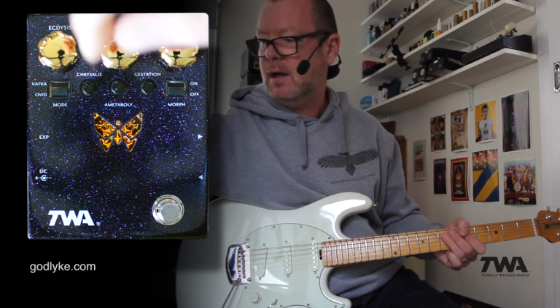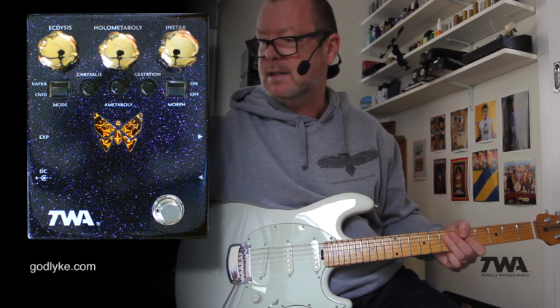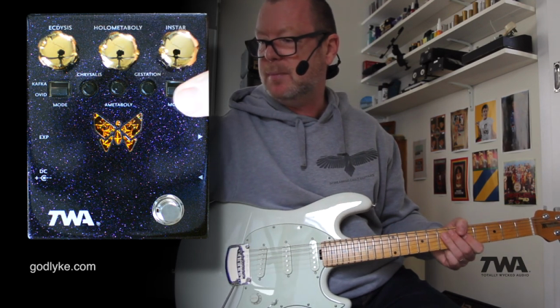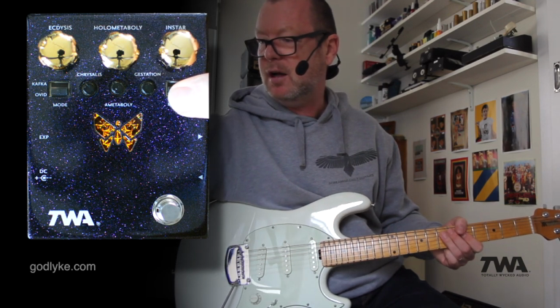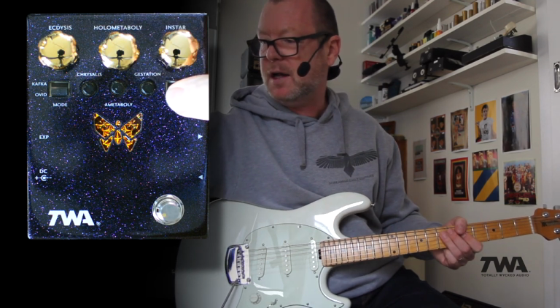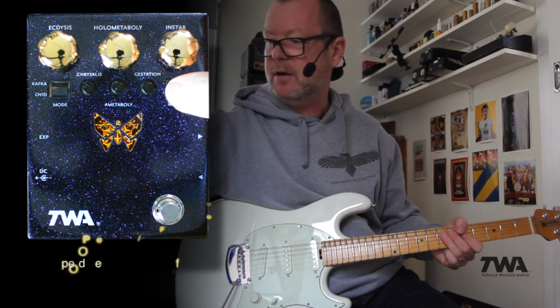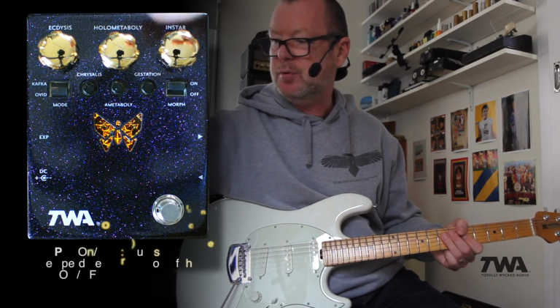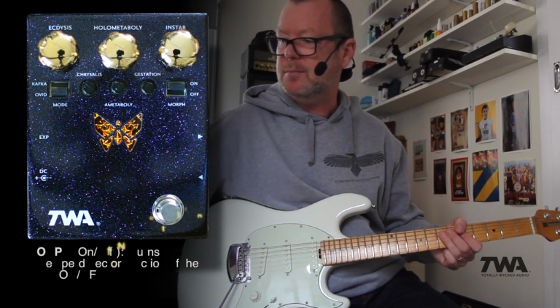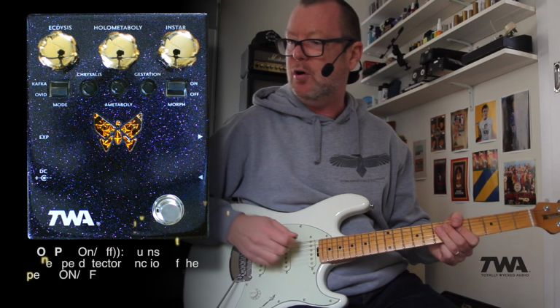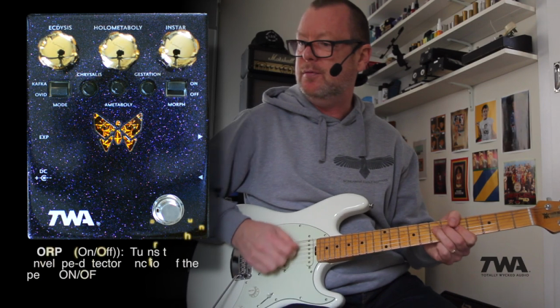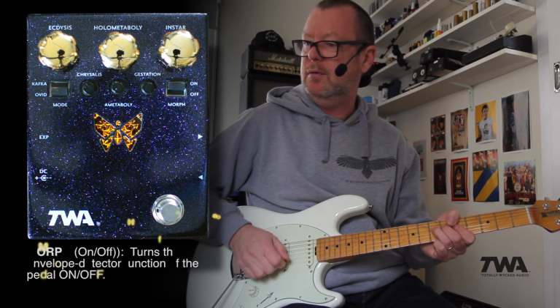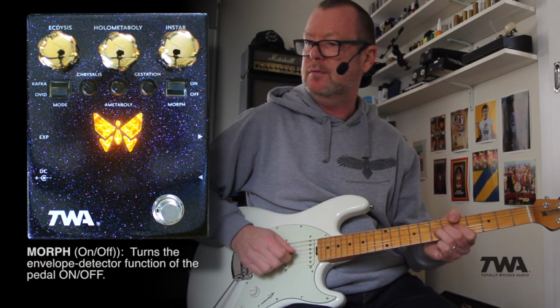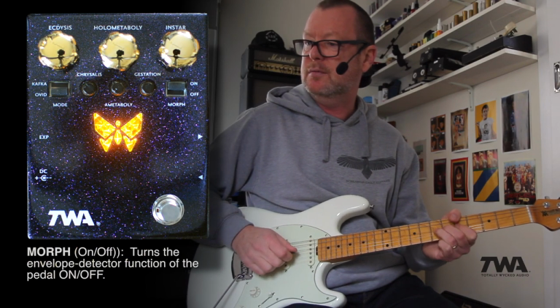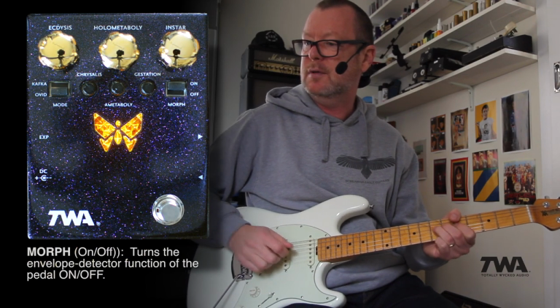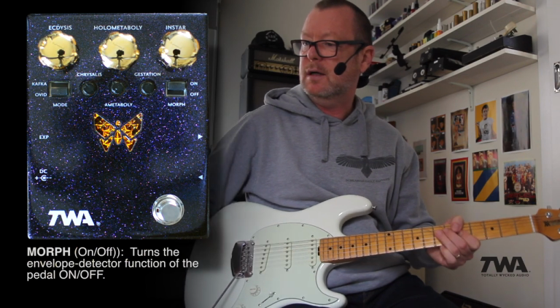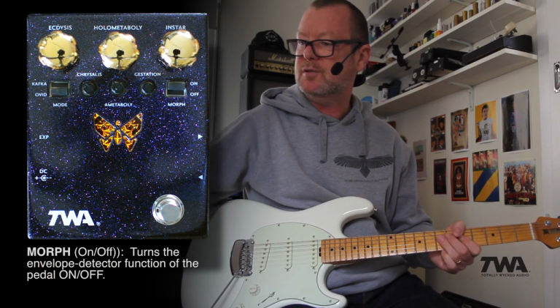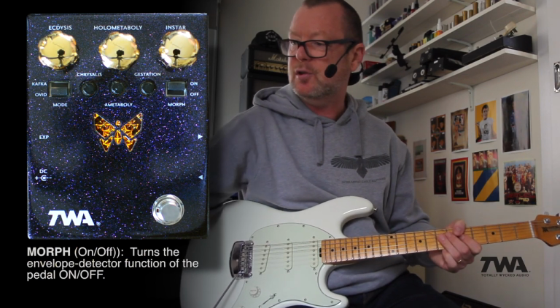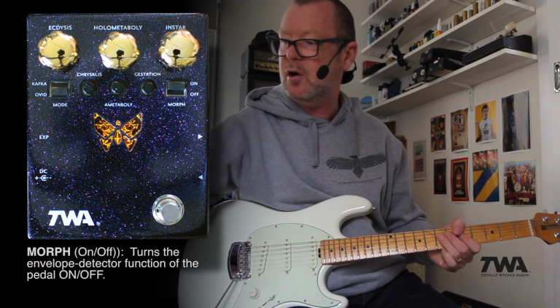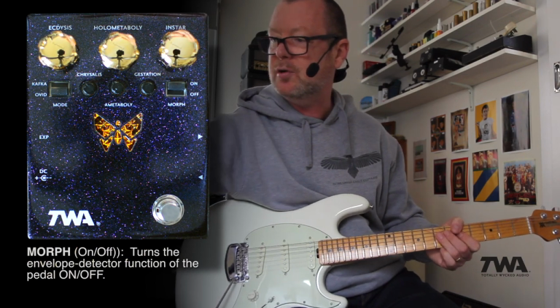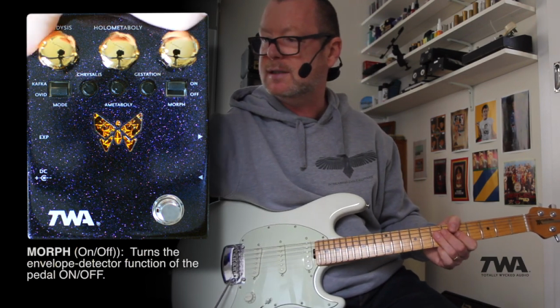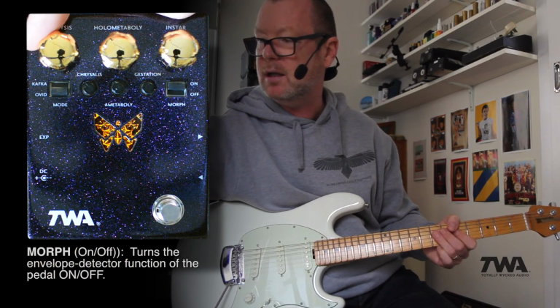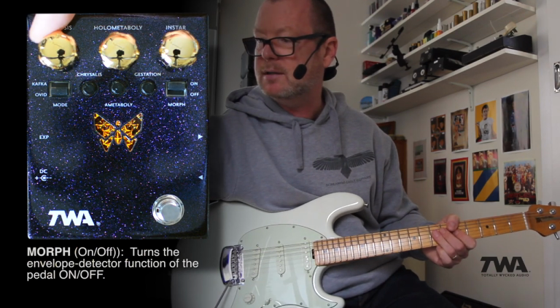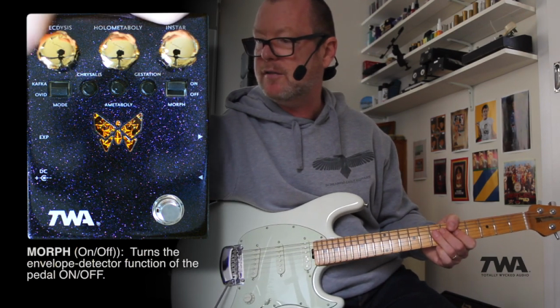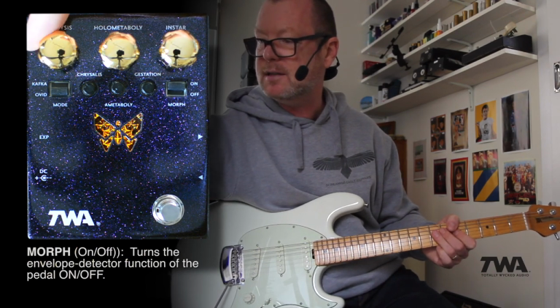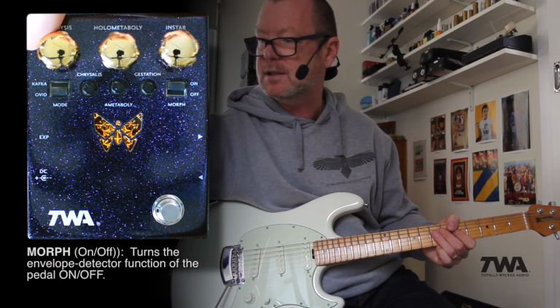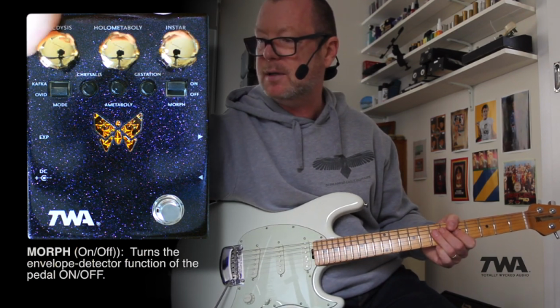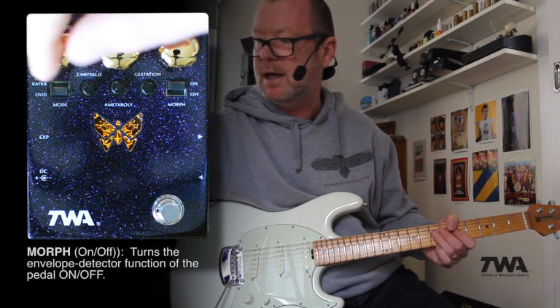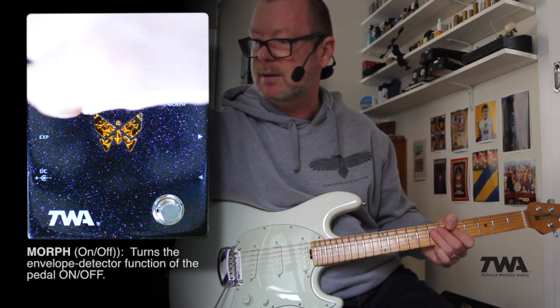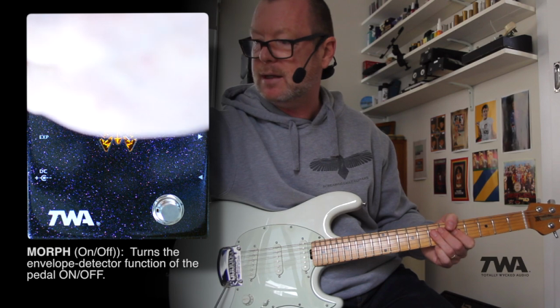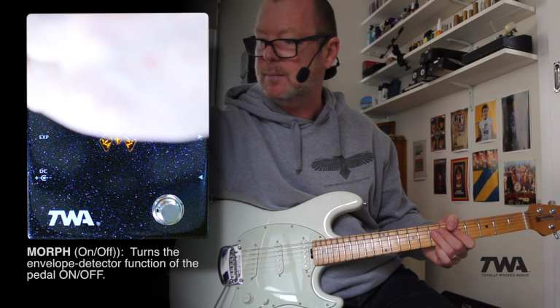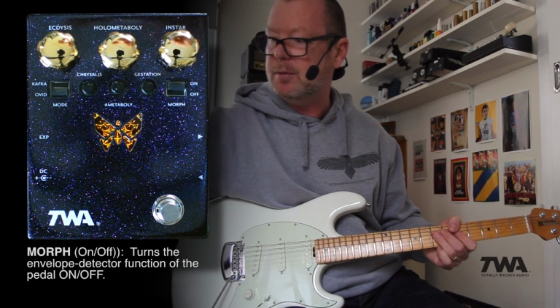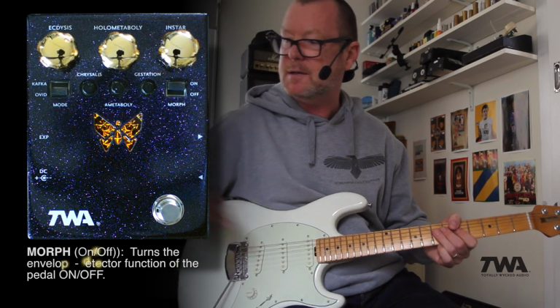You can see the butterfly lighting up there. If I put it into morph mode, it'll slowly swell into that effect. So I'll just up these gains a bit to make it a bit more pronounced.